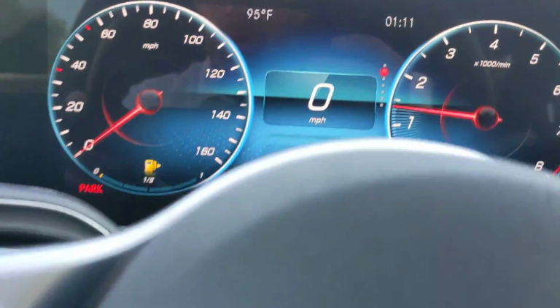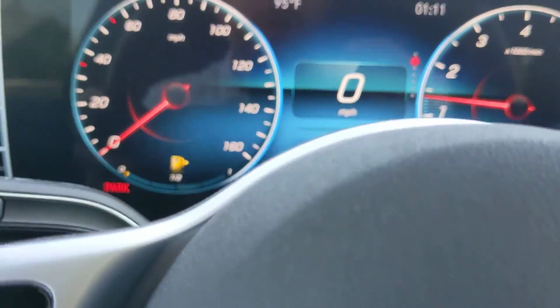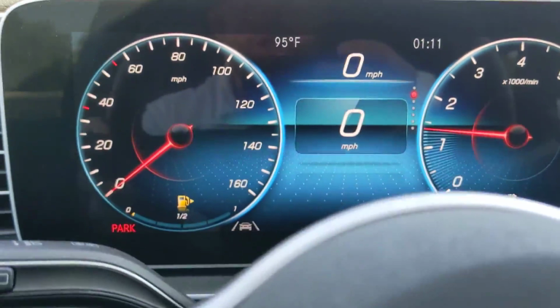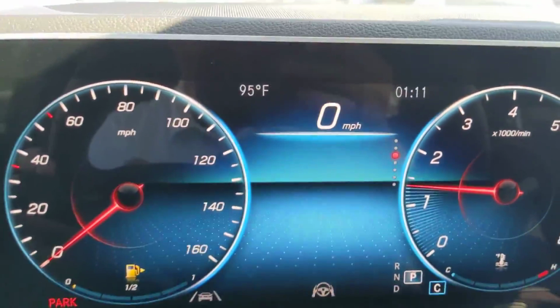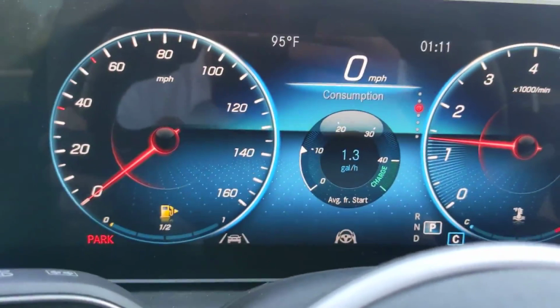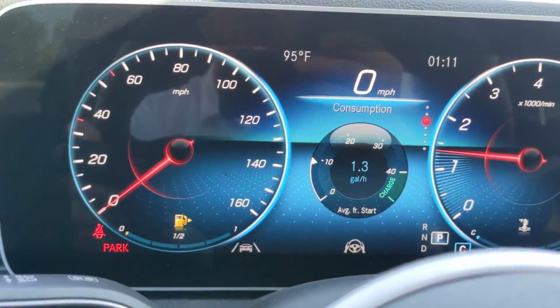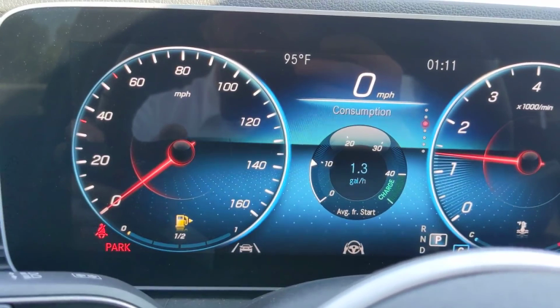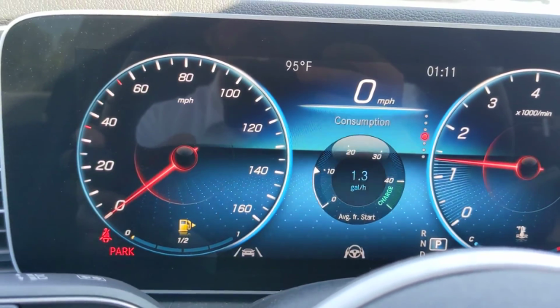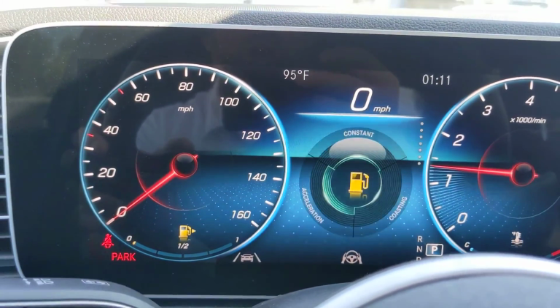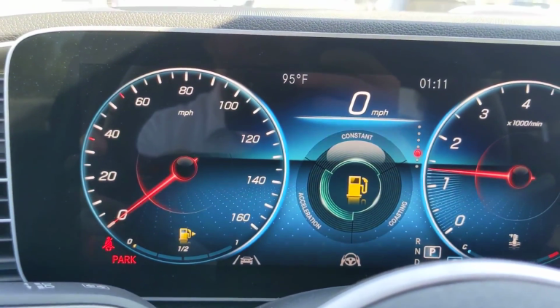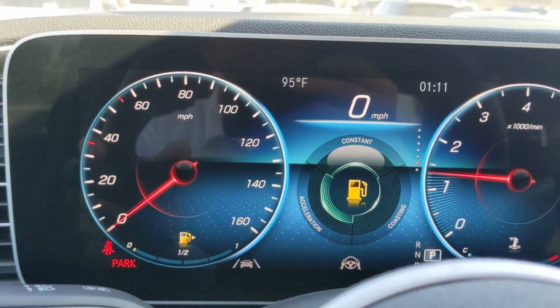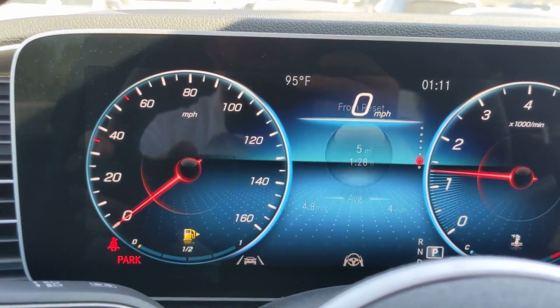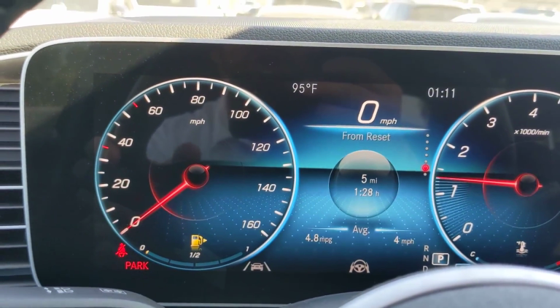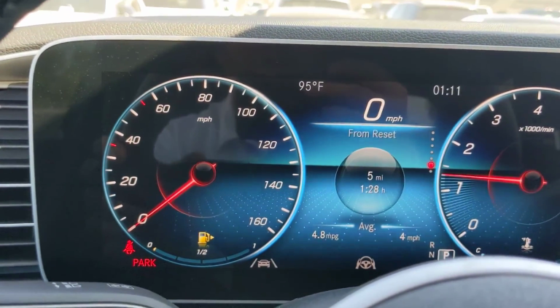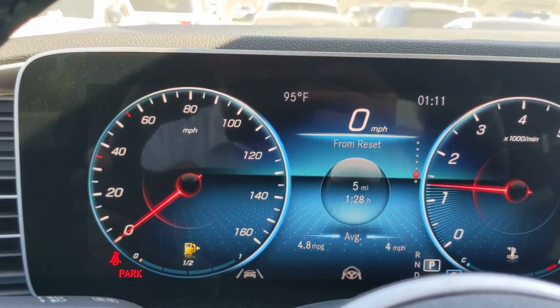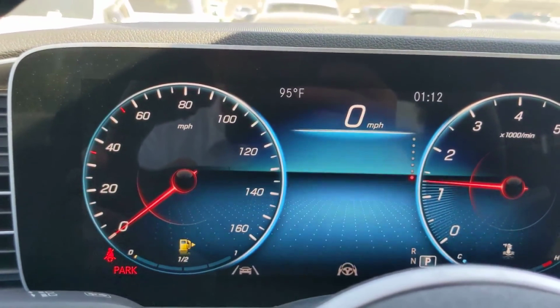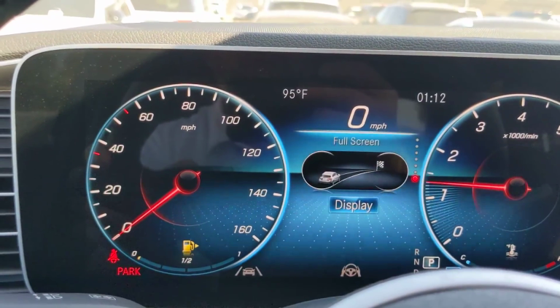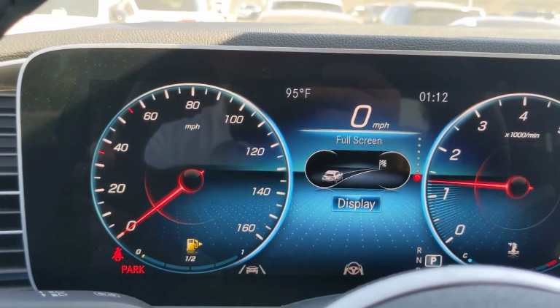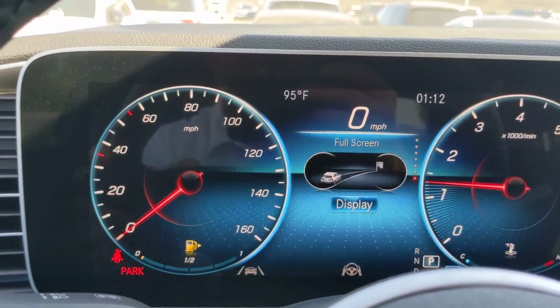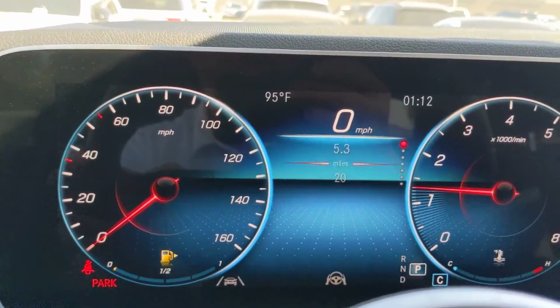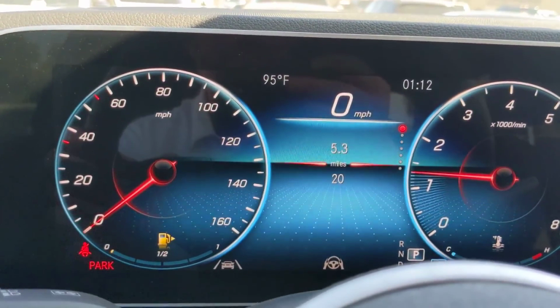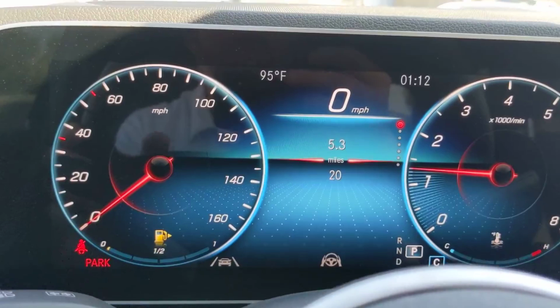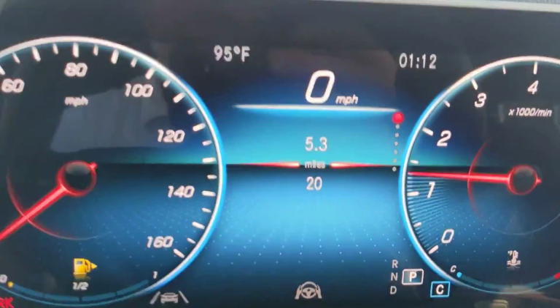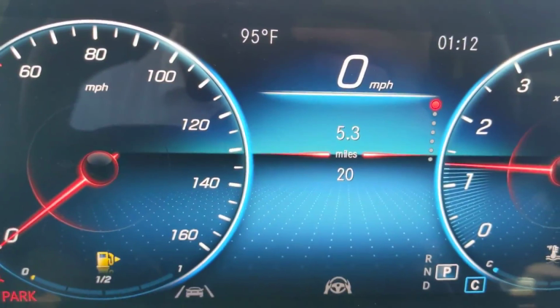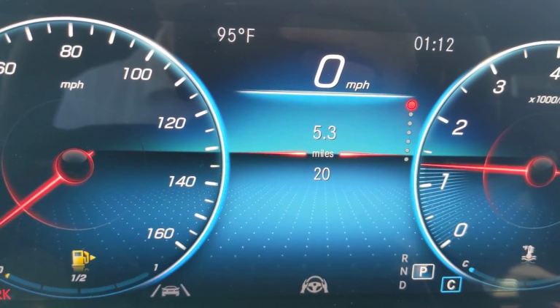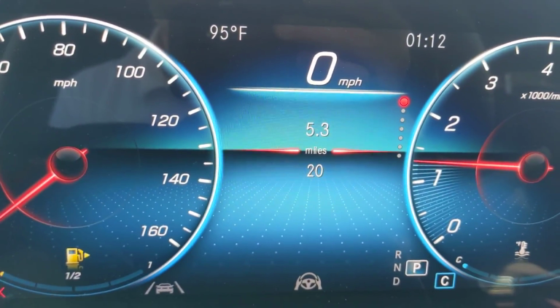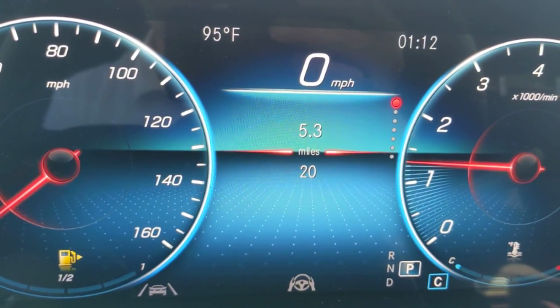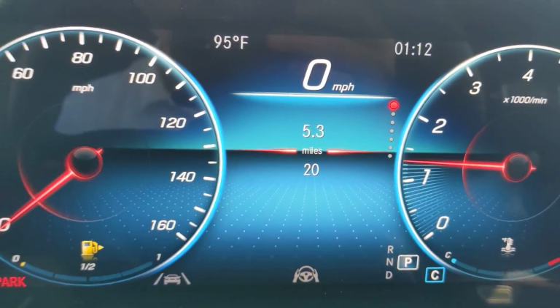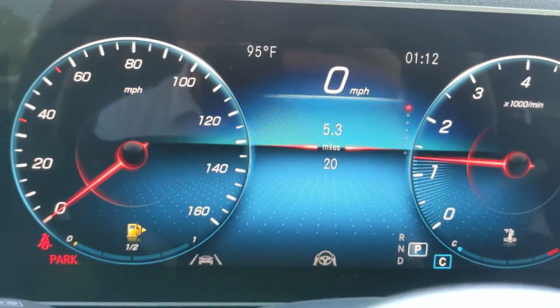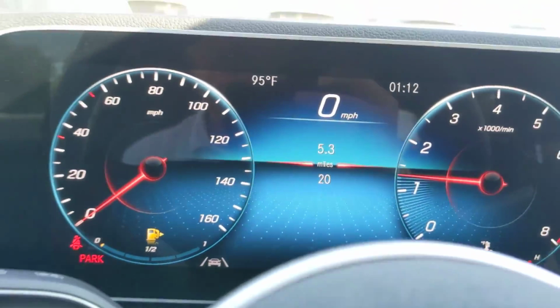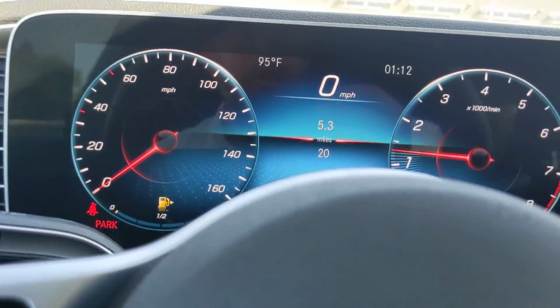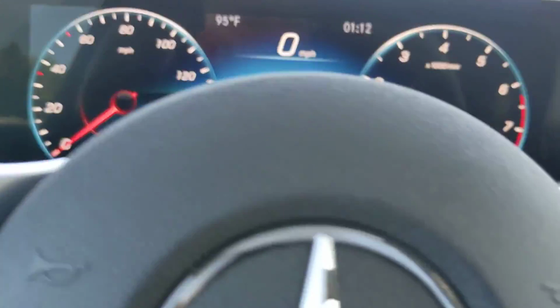This car has how many miles? 20 miles. 5.3 on the last track.